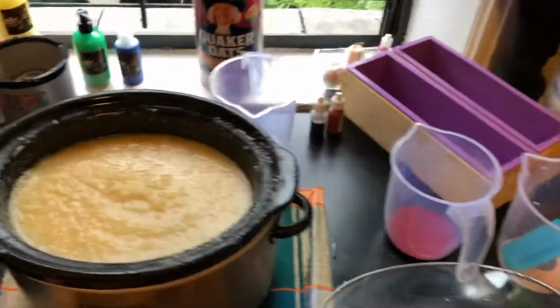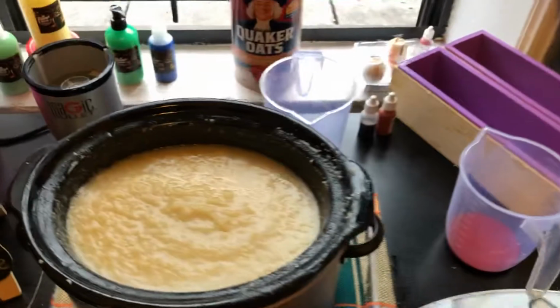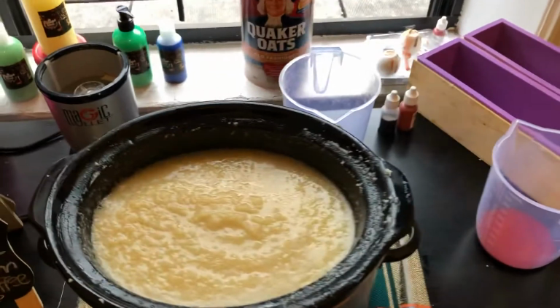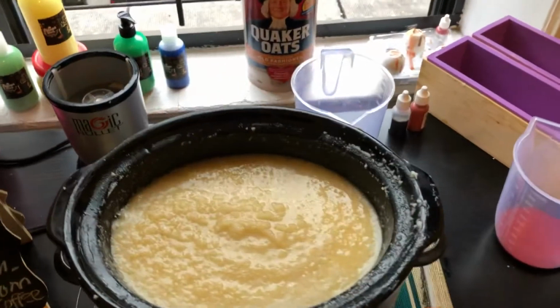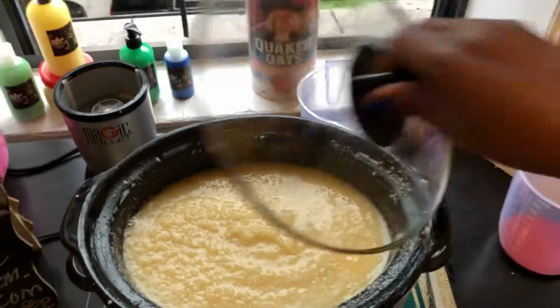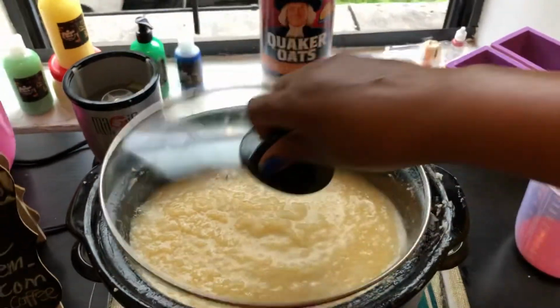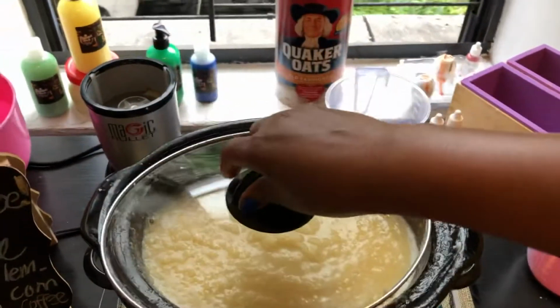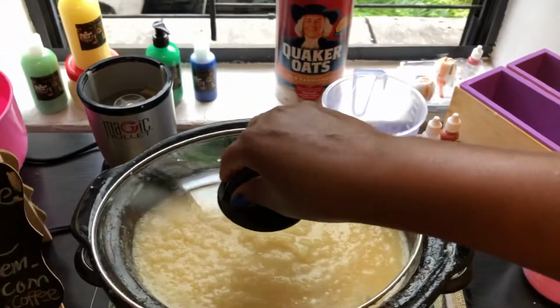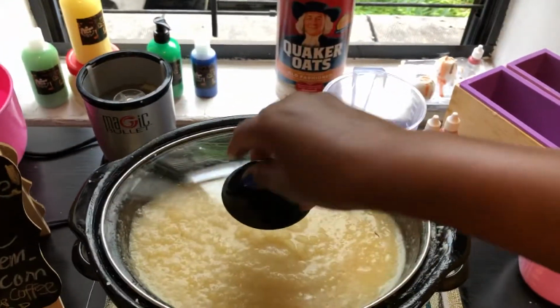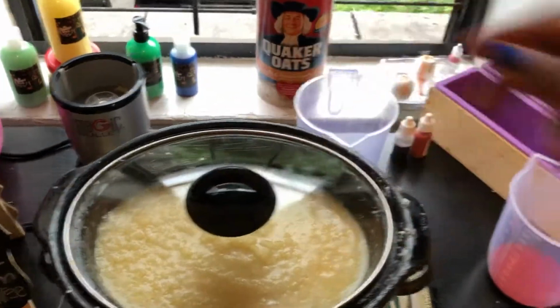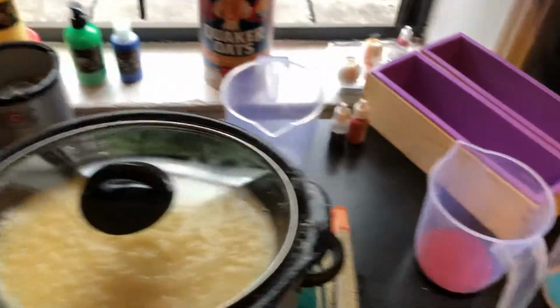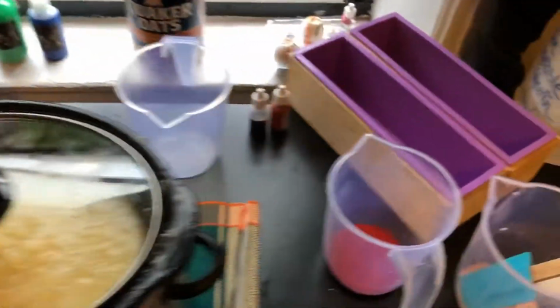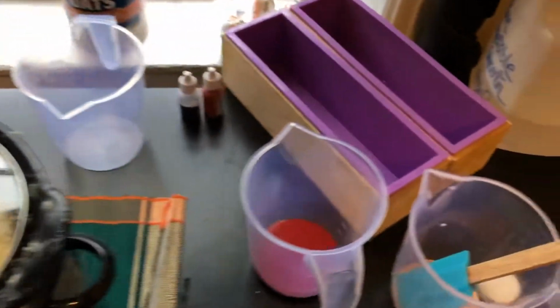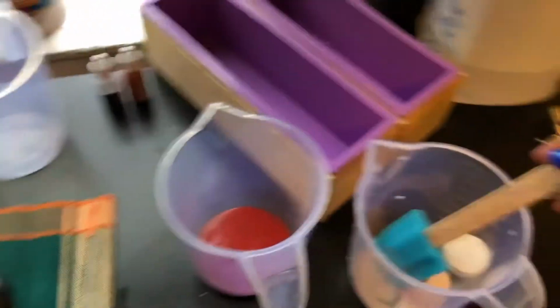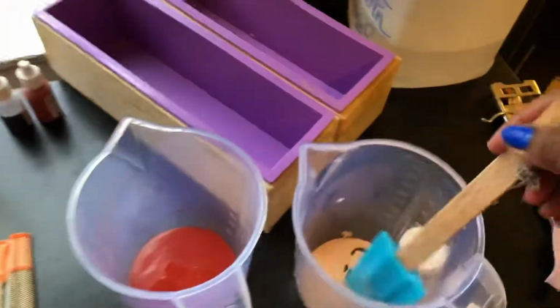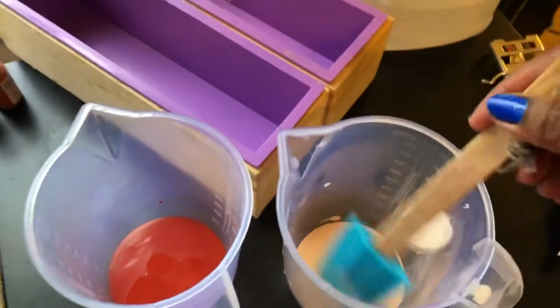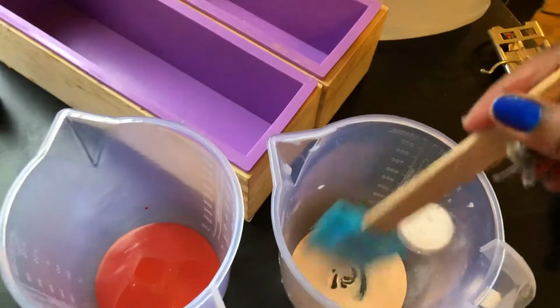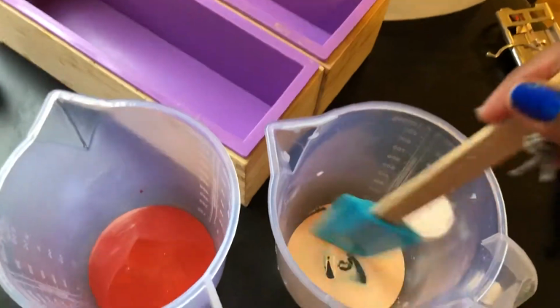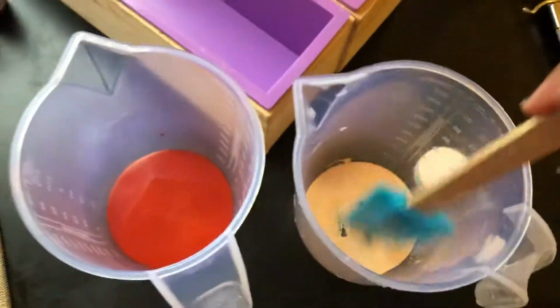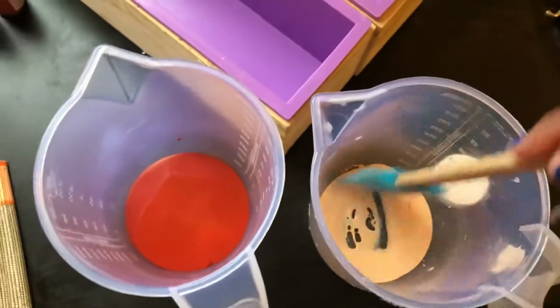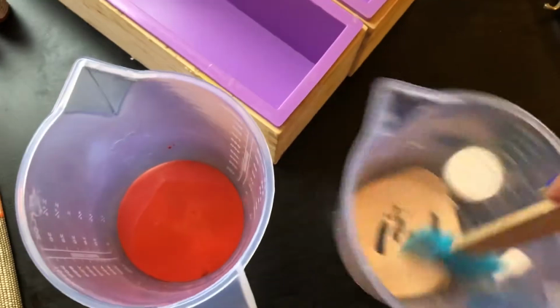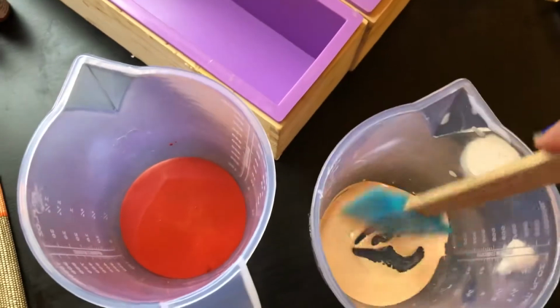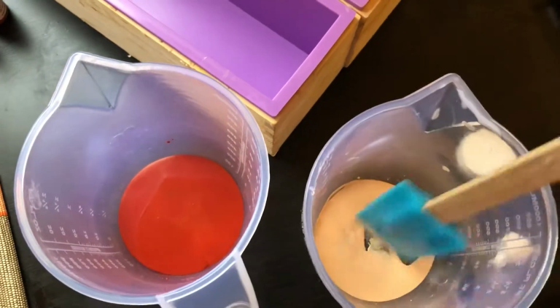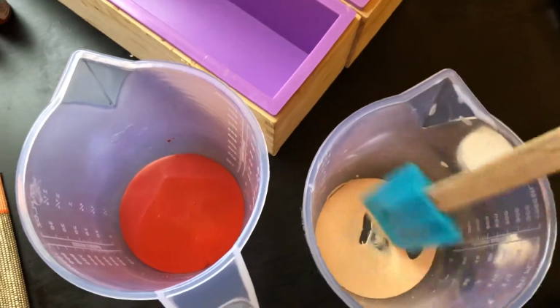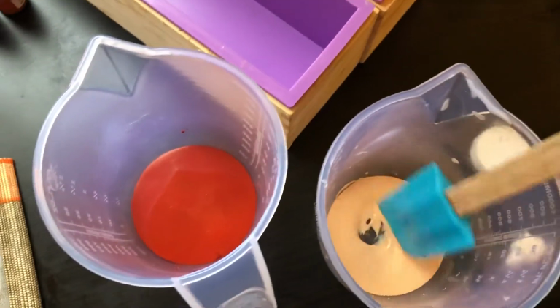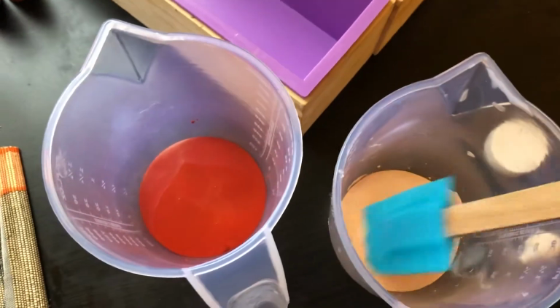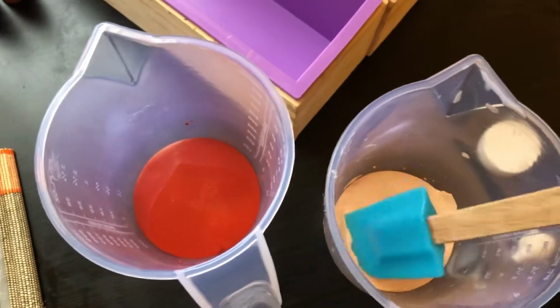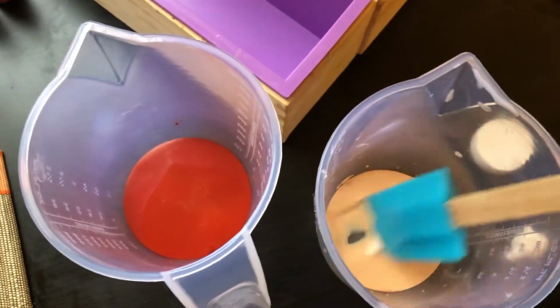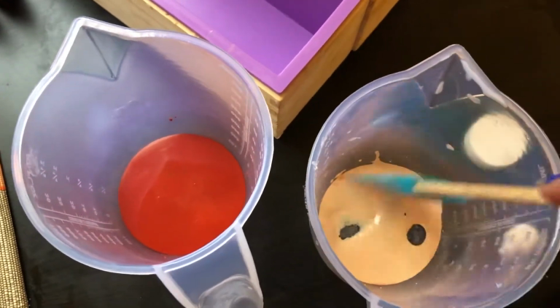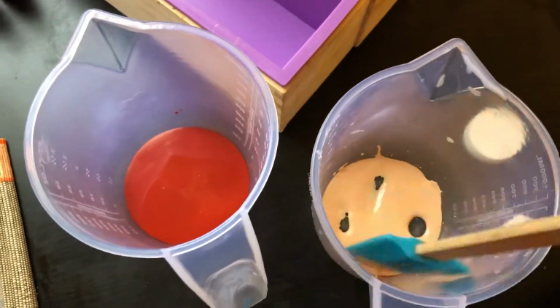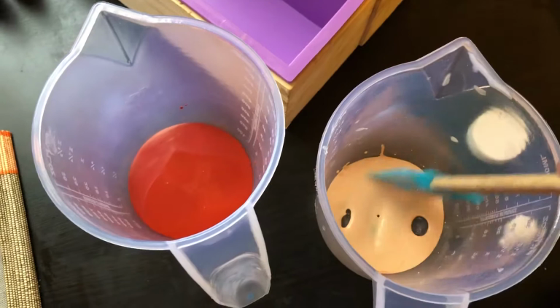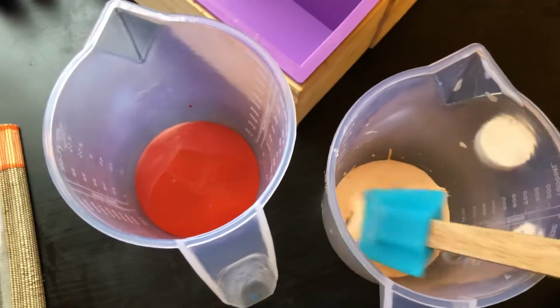The hot process of soap making requires all the patience you have because it's slow — it moves pretty slowly. But that's fine. The soap bars tend to cure quicker — and curing is drying. These are lovely, lovely colors. I love these colors; they look so nice.